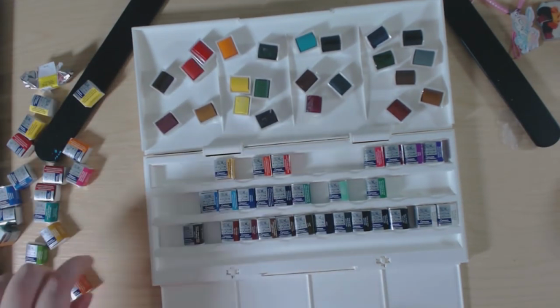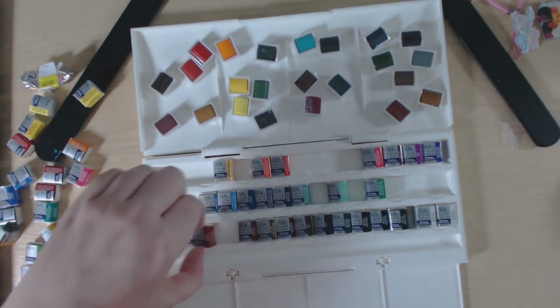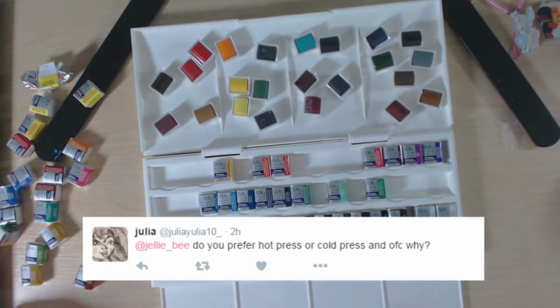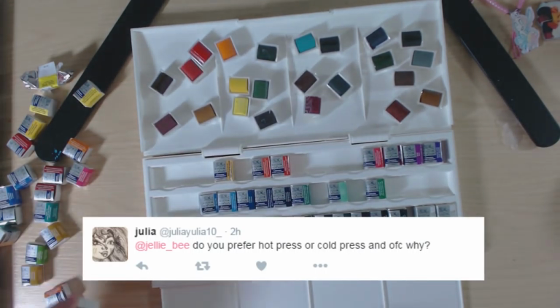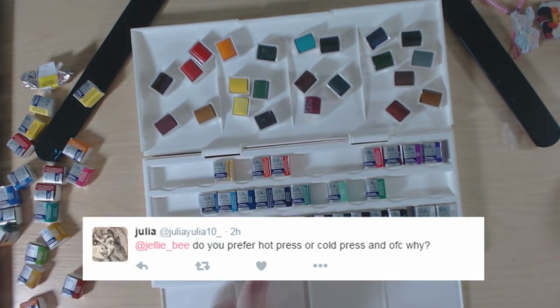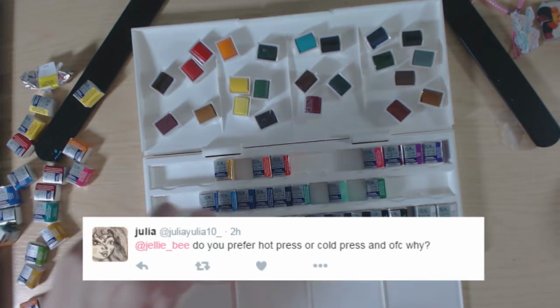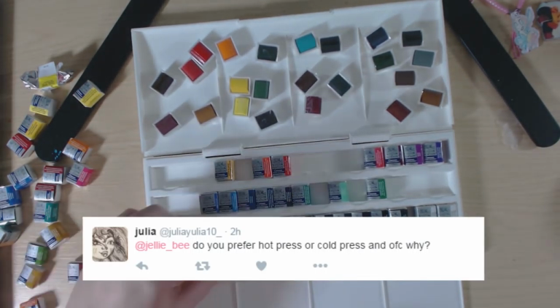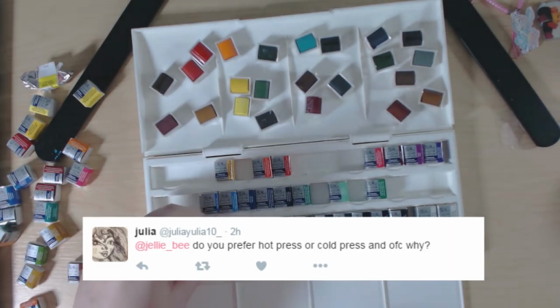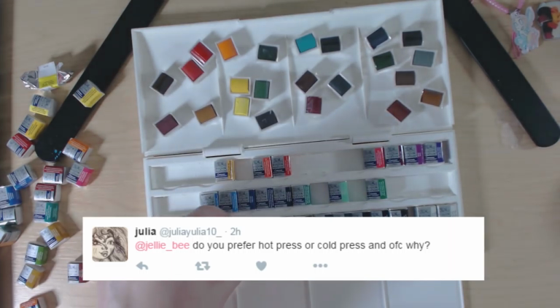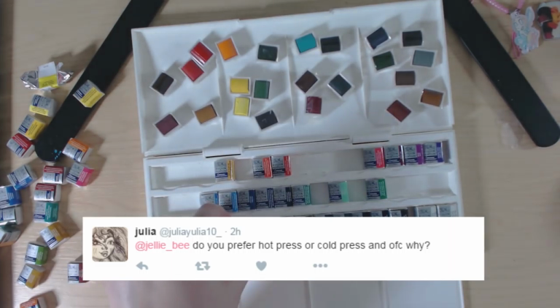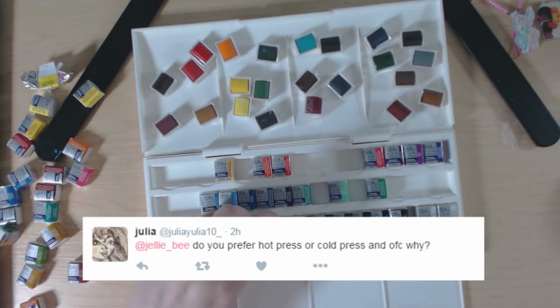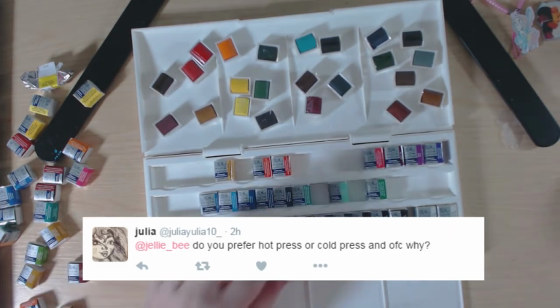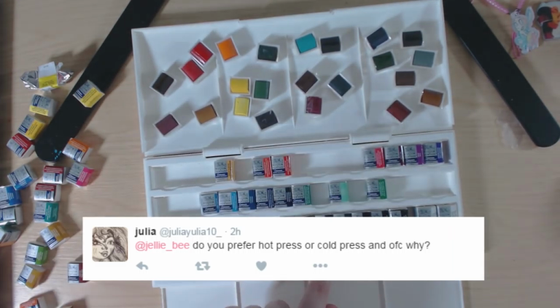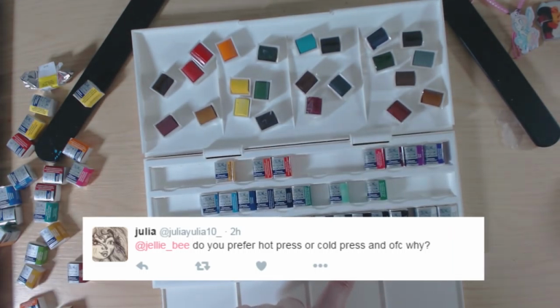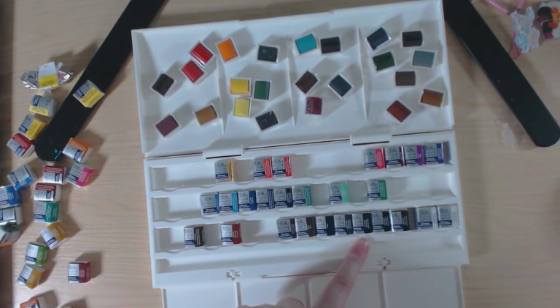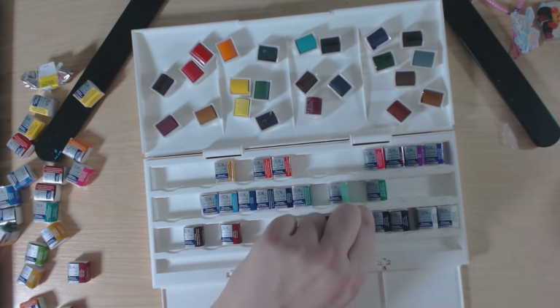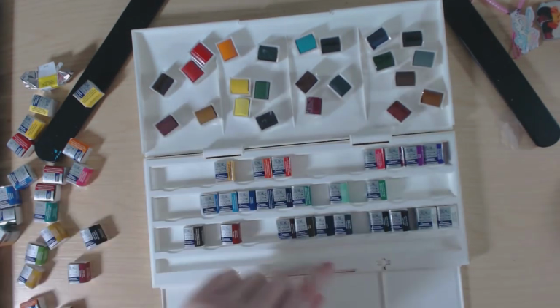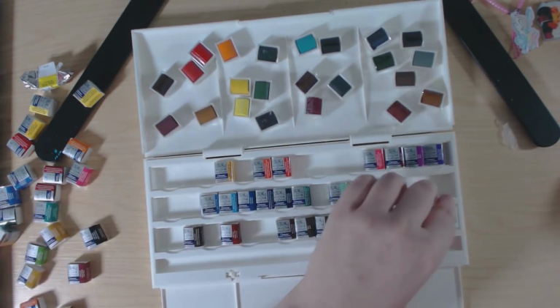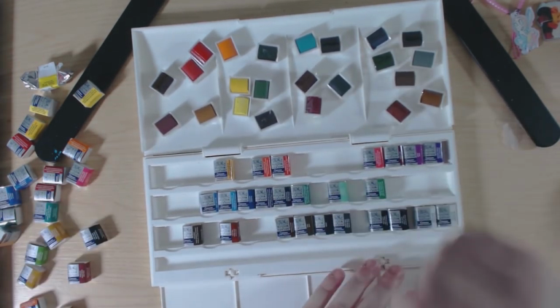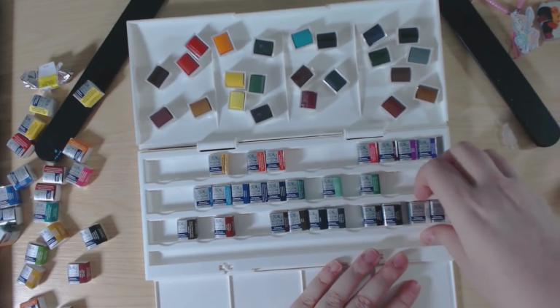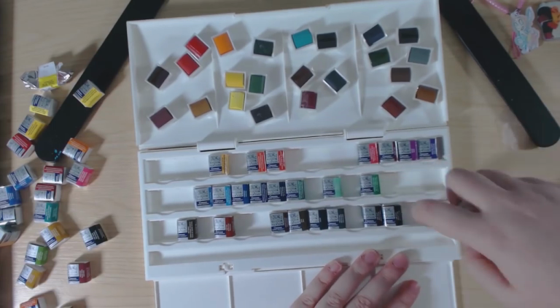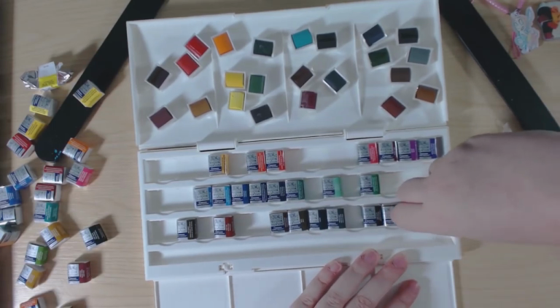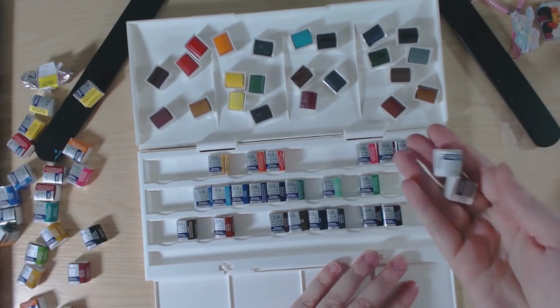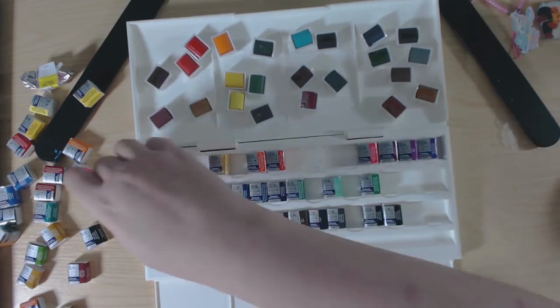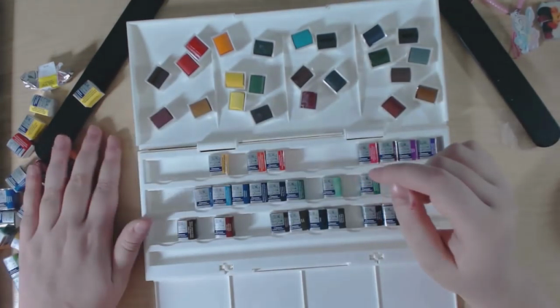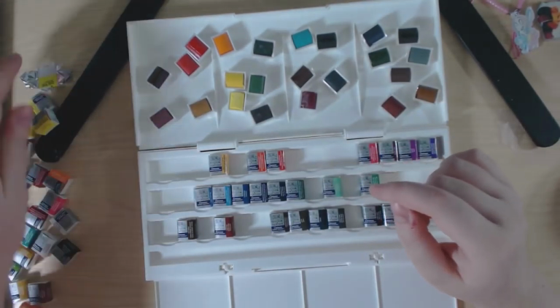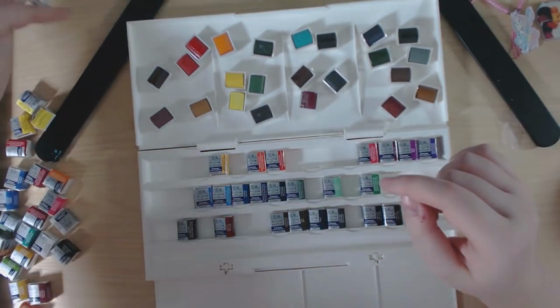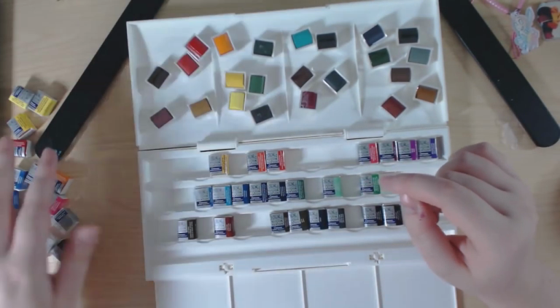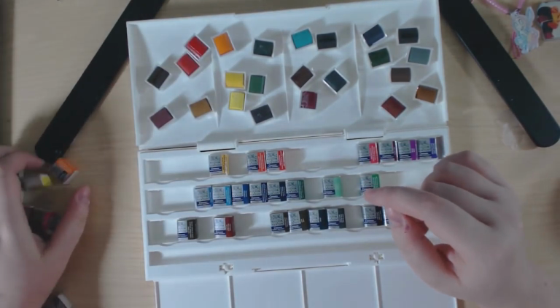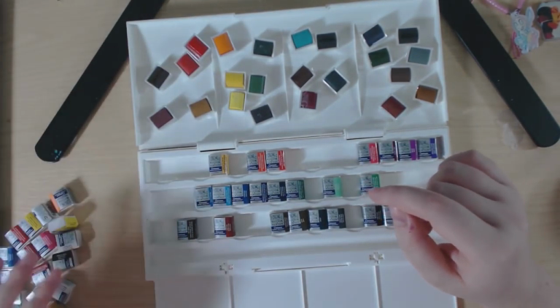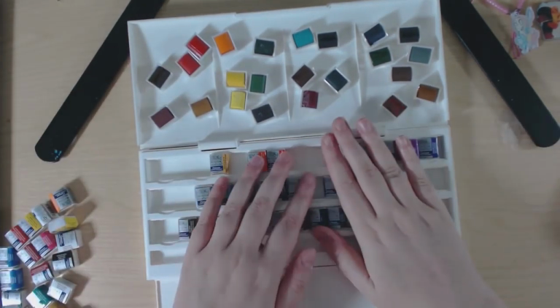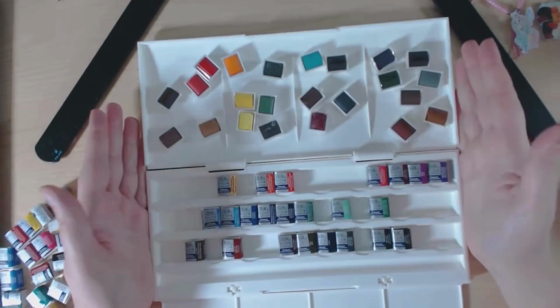Julia asks: do you prefer hot press or cold press and why? I prefer cold press because I really like the texture it gives. I find hot press is a little bit more difficult to work with, but it's really nice paper and I really like it.